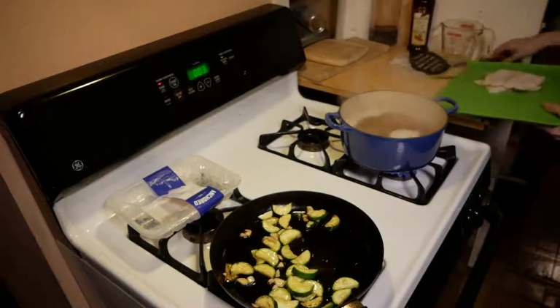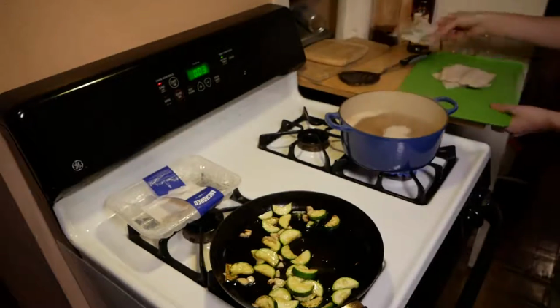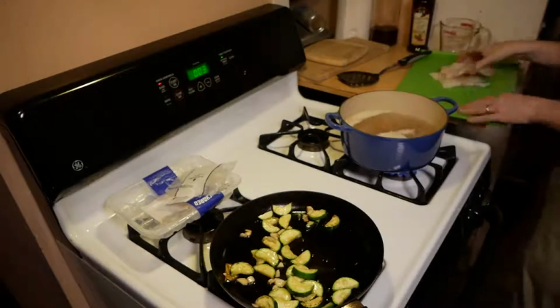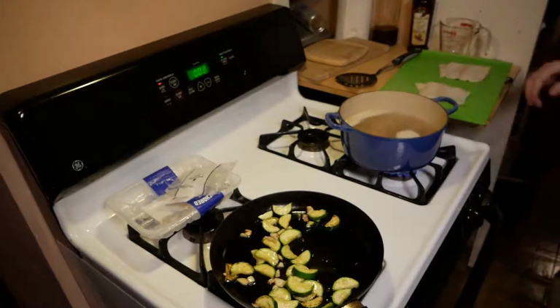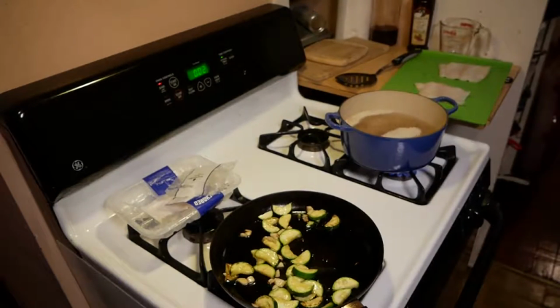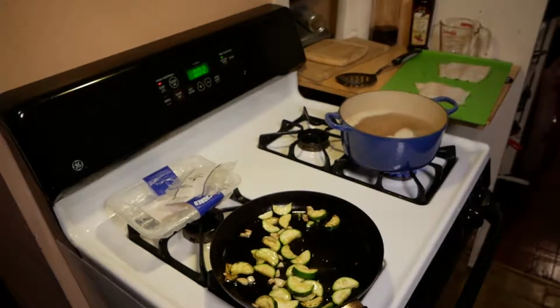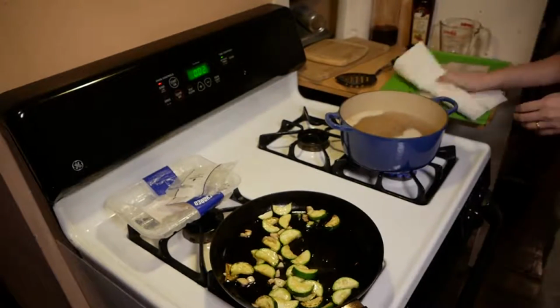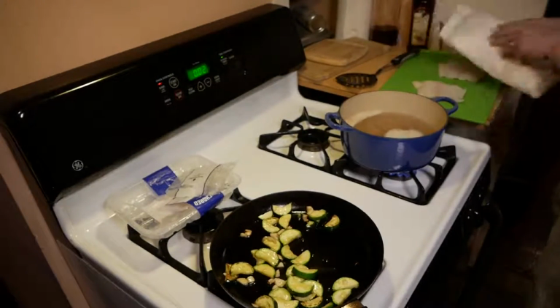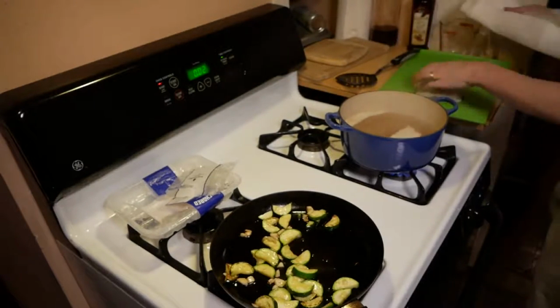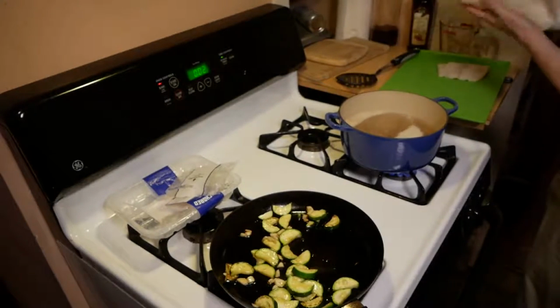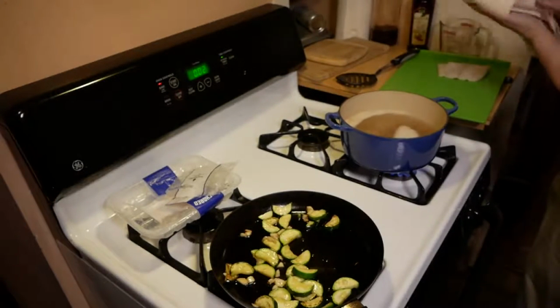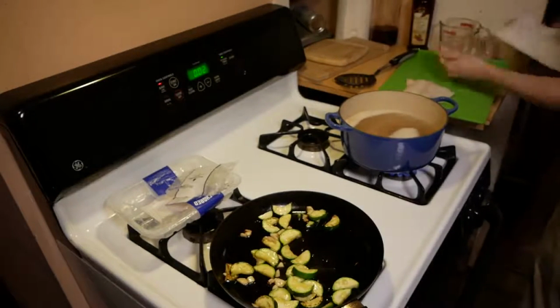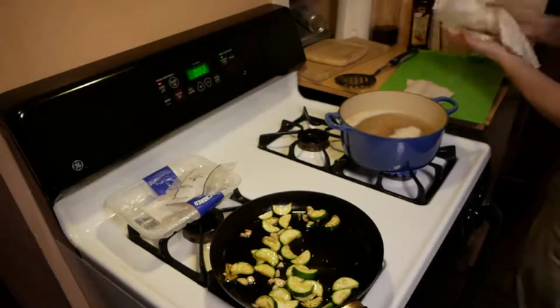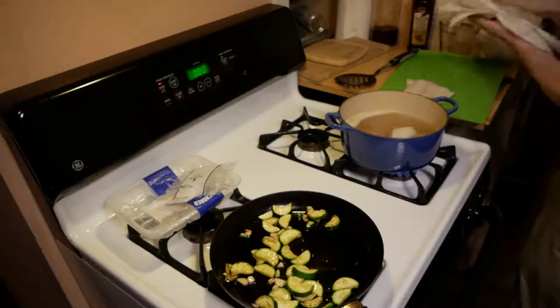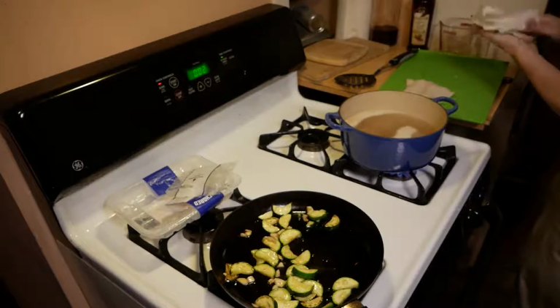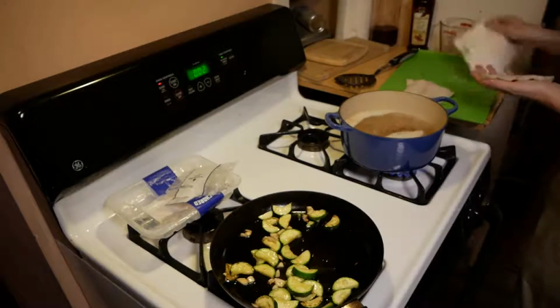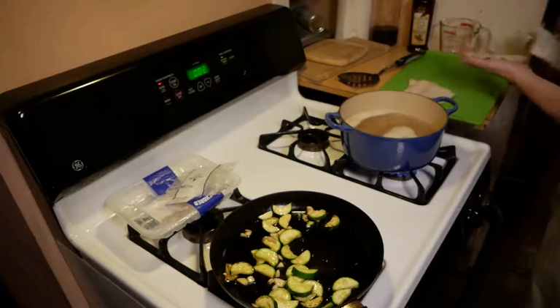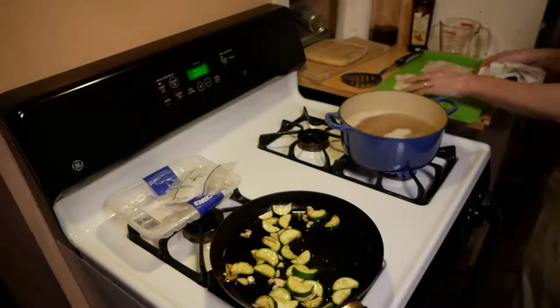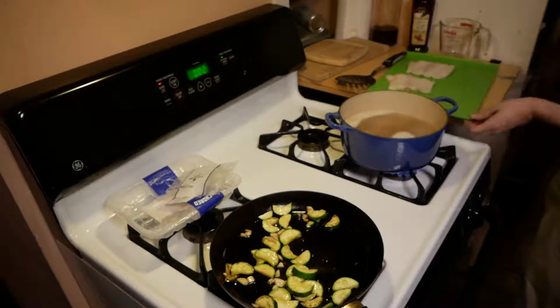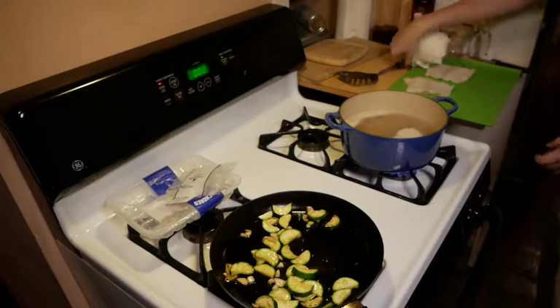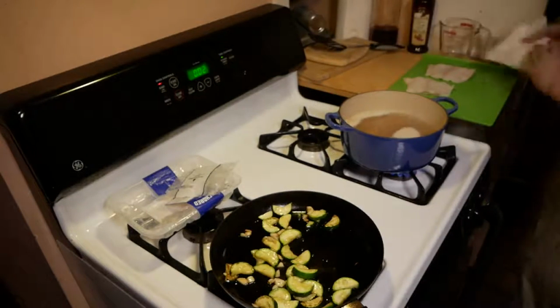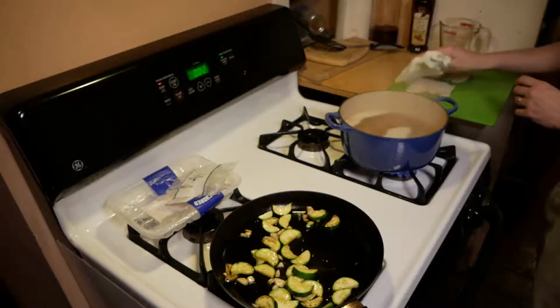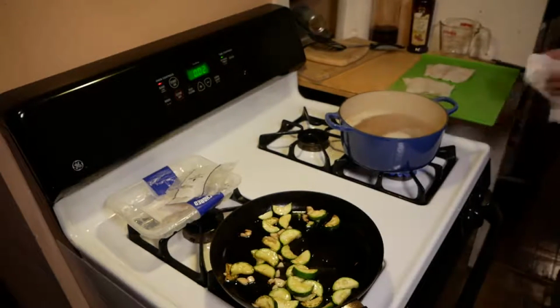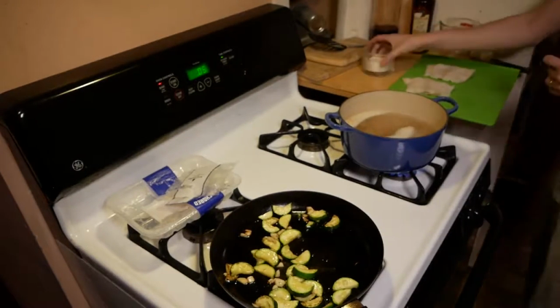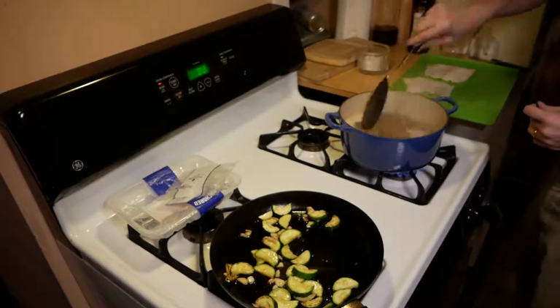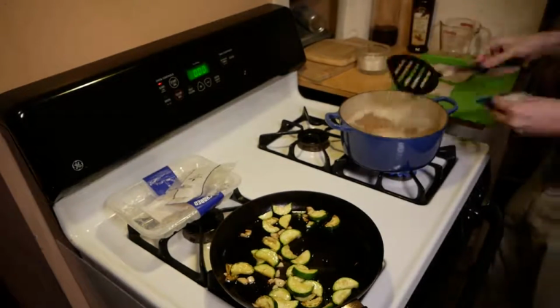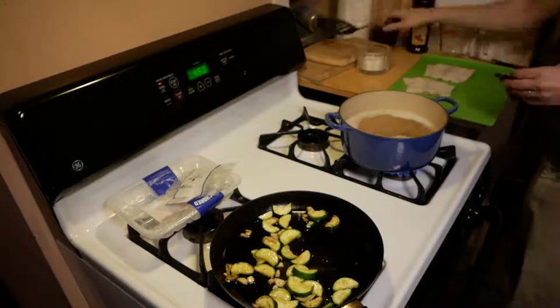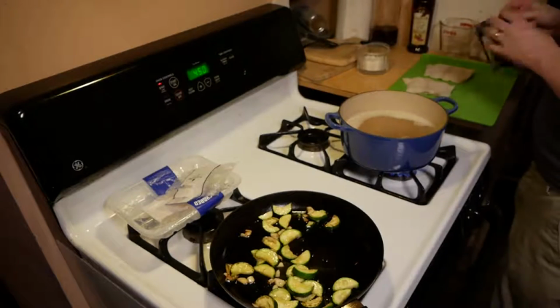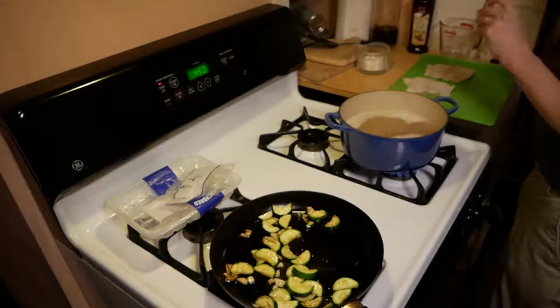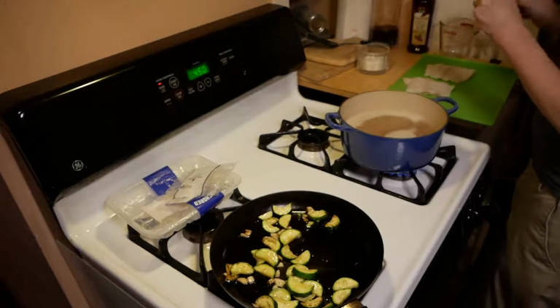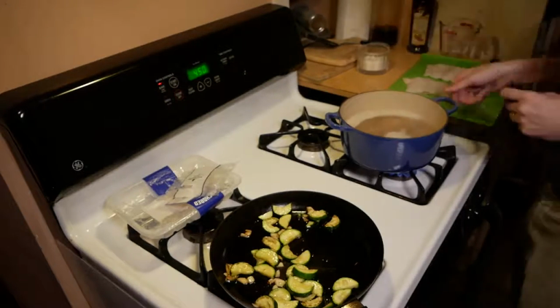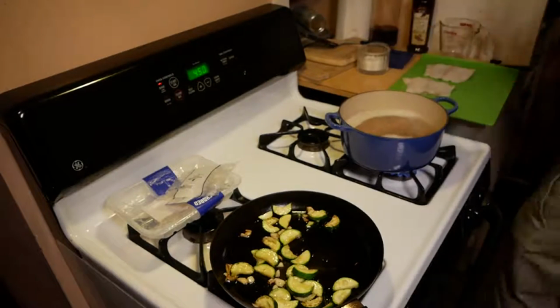Over there you can see we're pulling out that cod and patting it off with paper towels to give ourselves something a little bit drier. It's not too bad because it's vacuum packed, but there's a little bit of moisture in there.